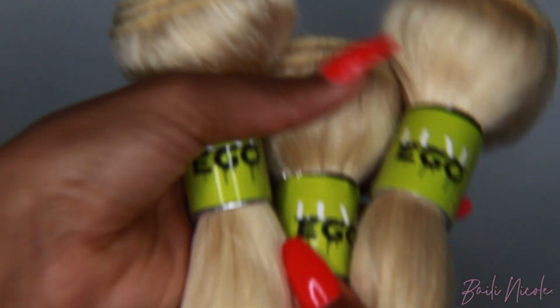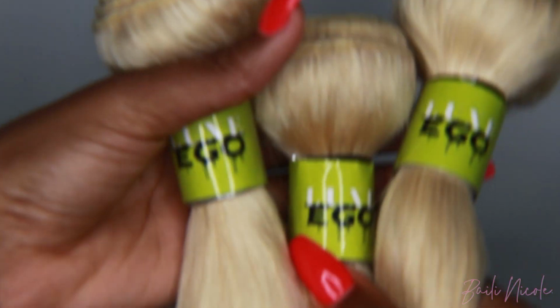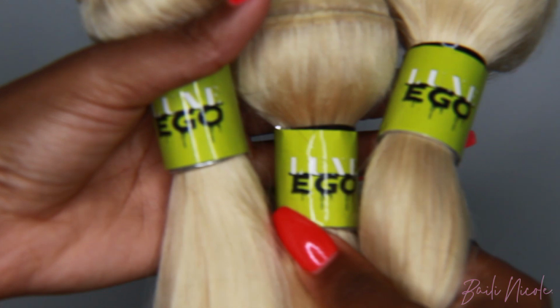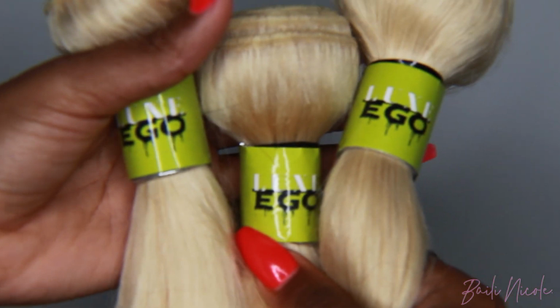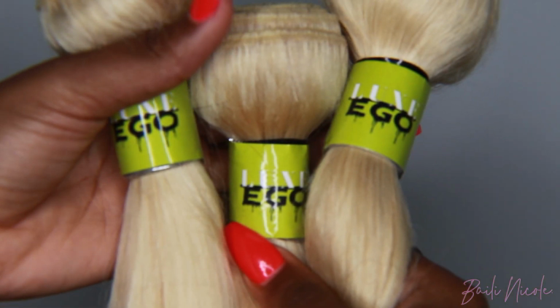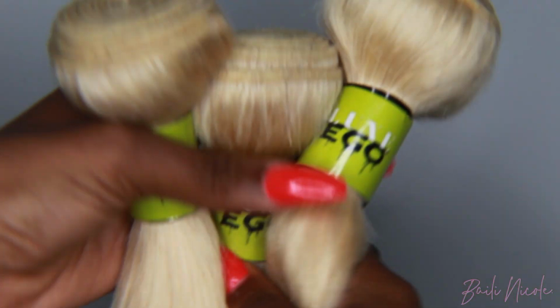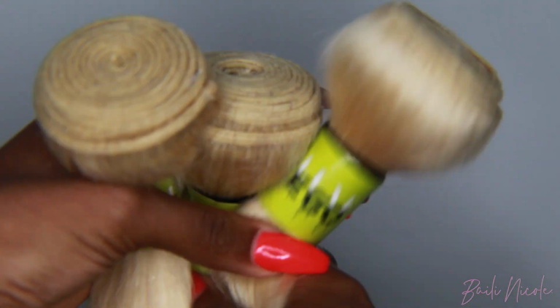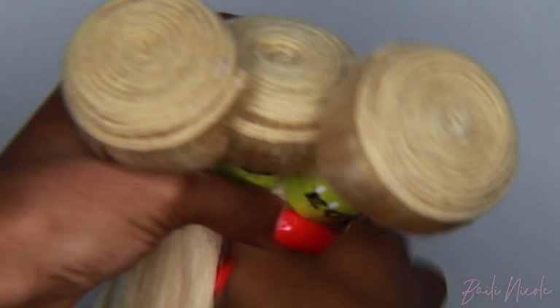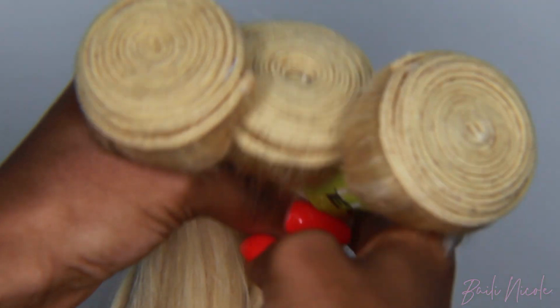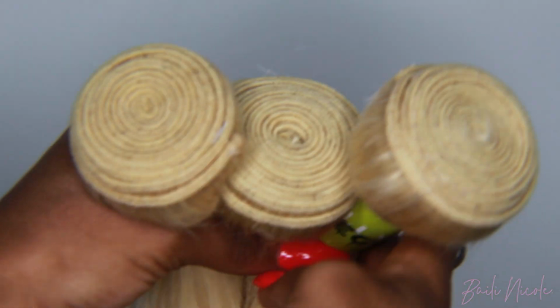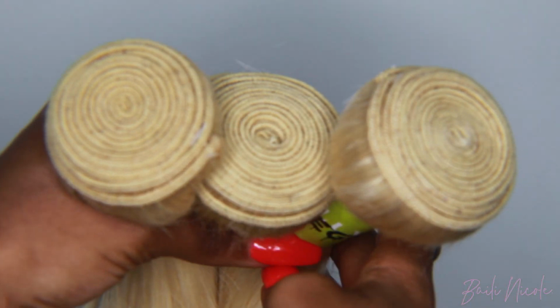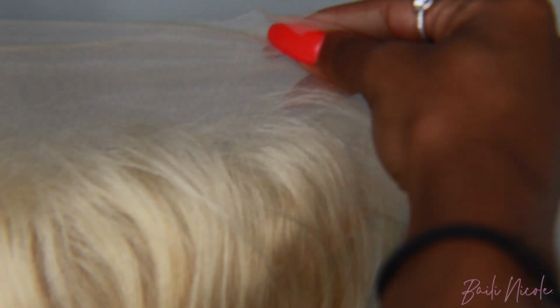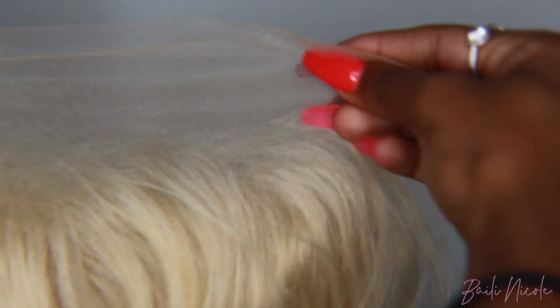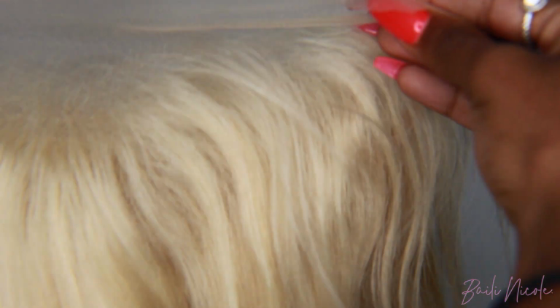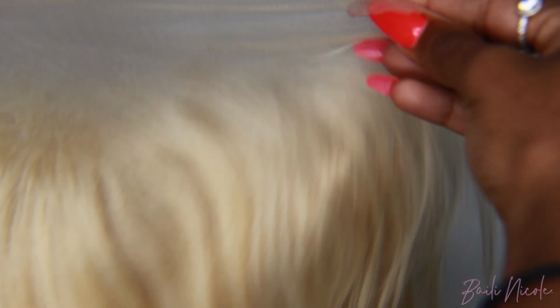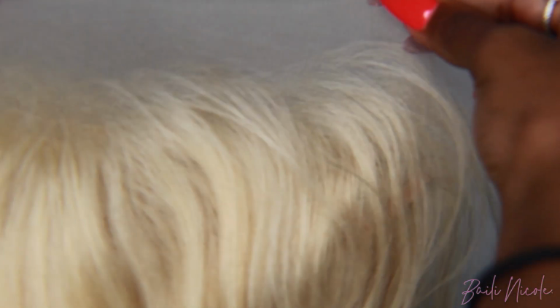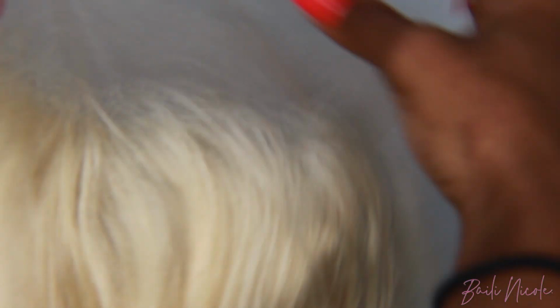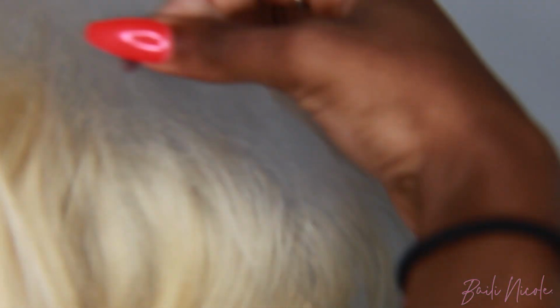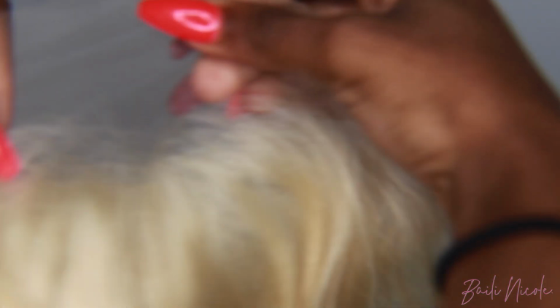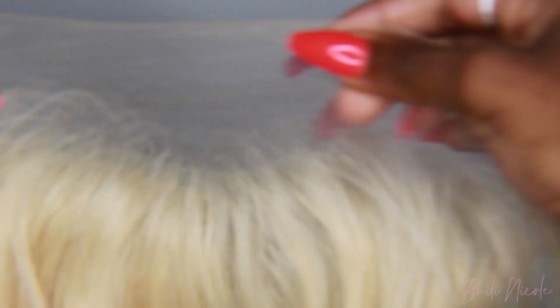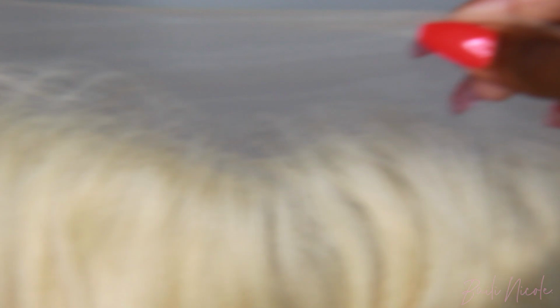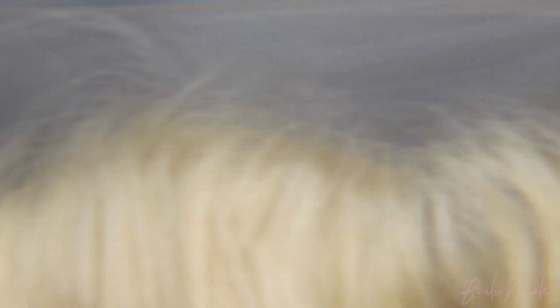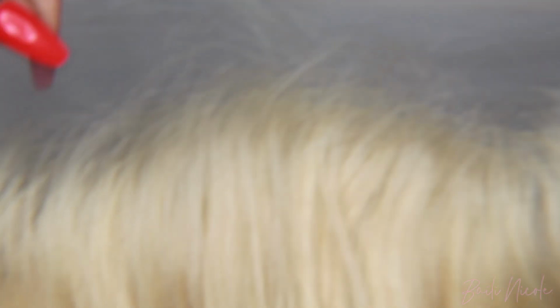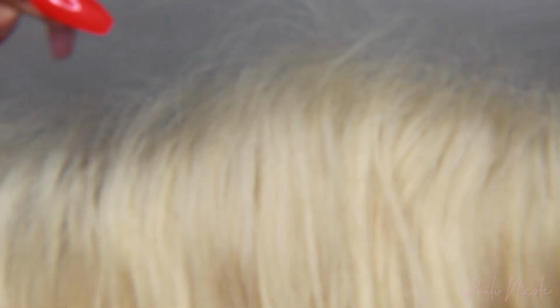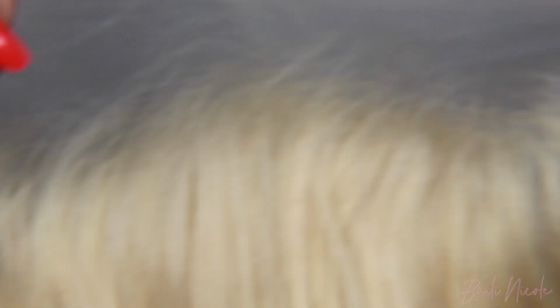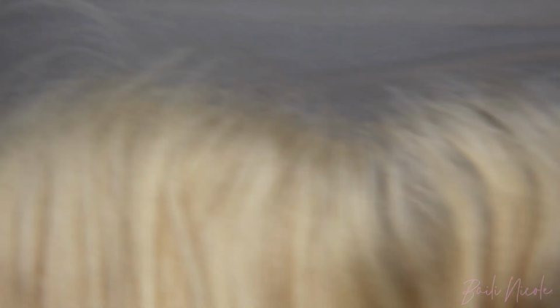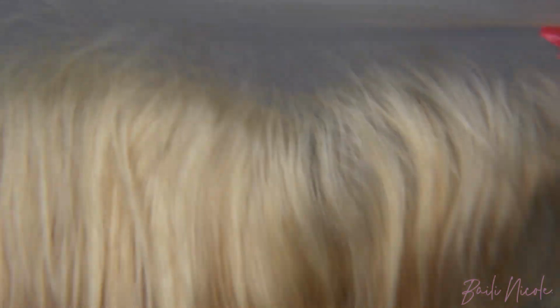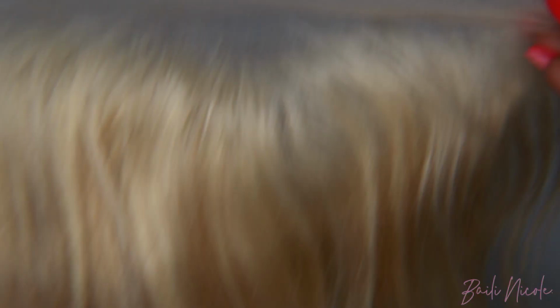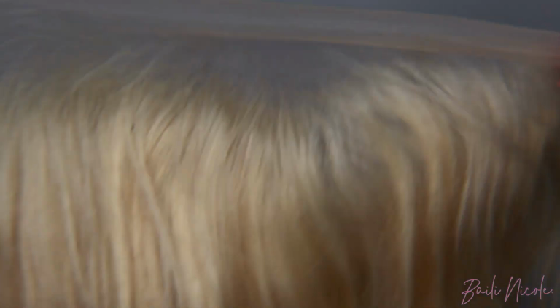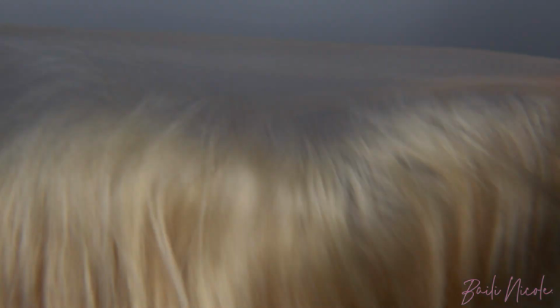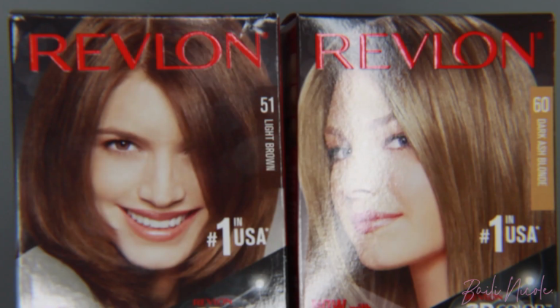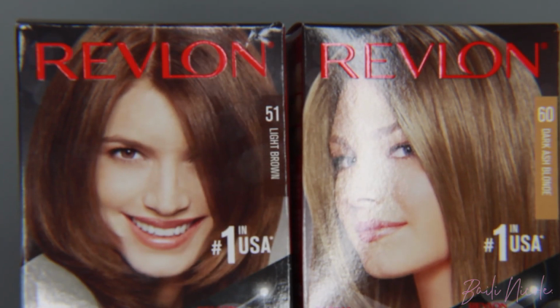This hair is from Luxe Ego Hair Company. You can use my code Bailey Nicole and I will leave it in the description below for discounts, free shipping, and all that good stuff.